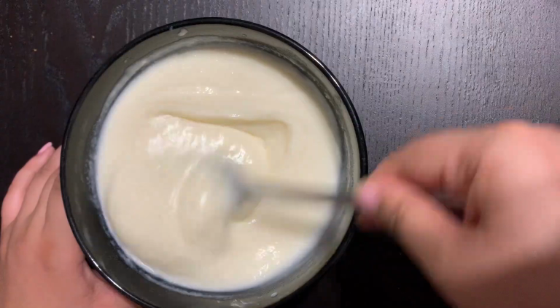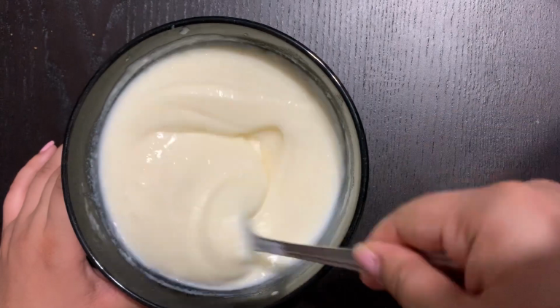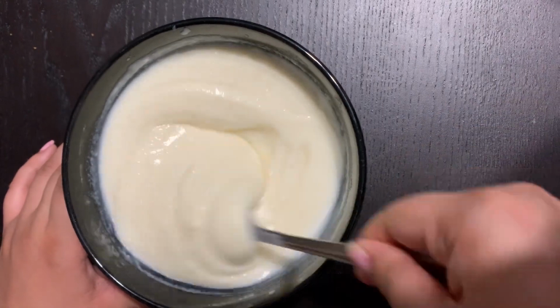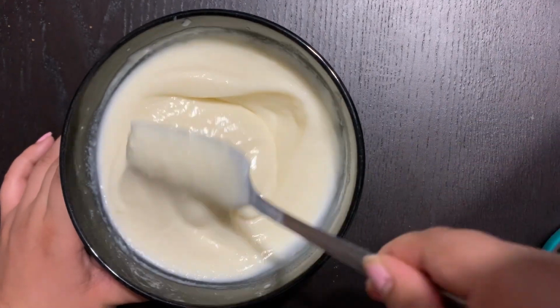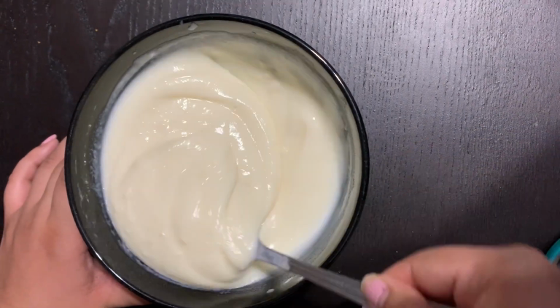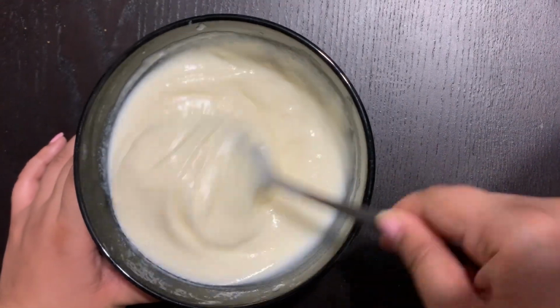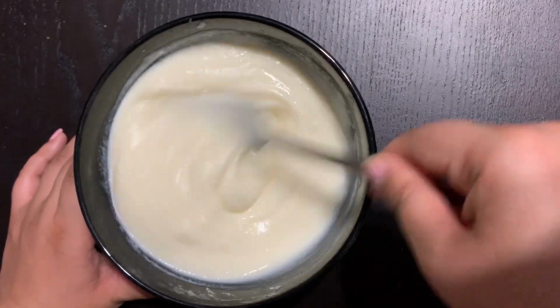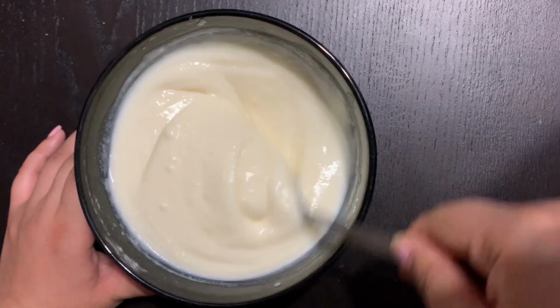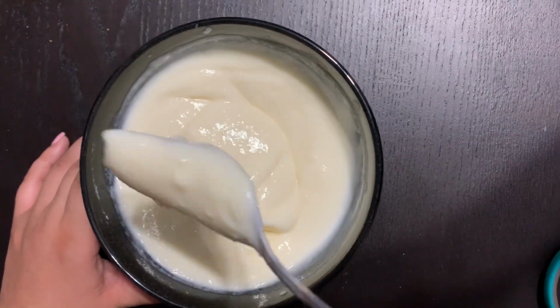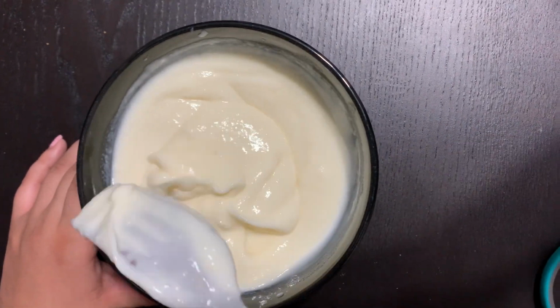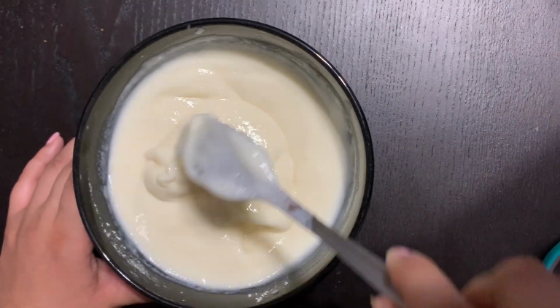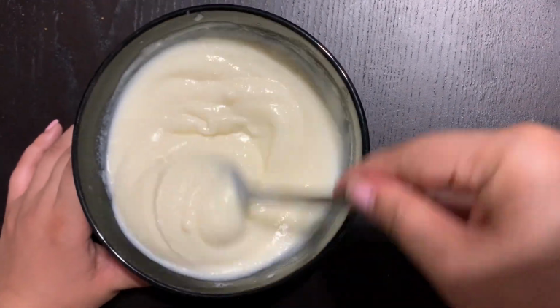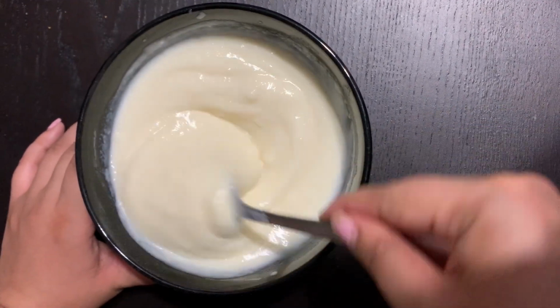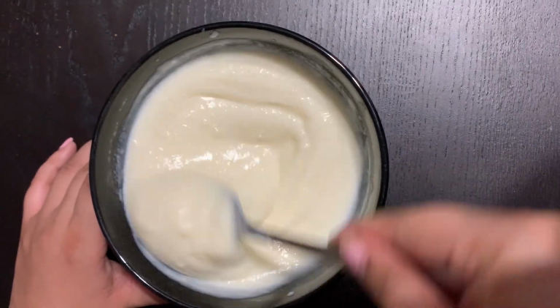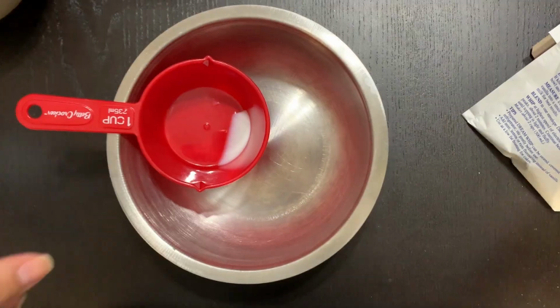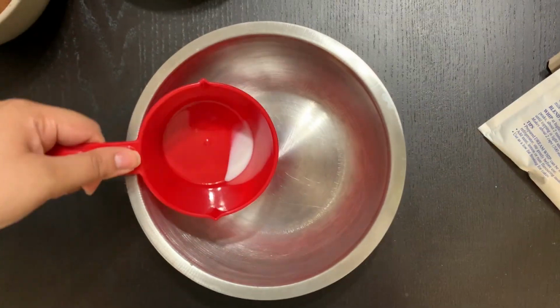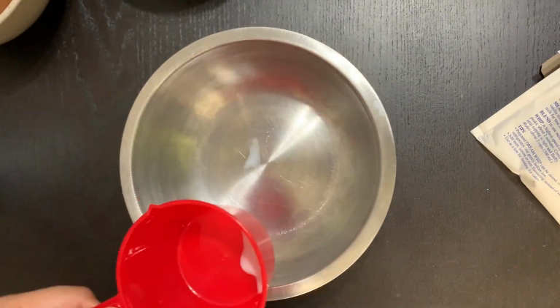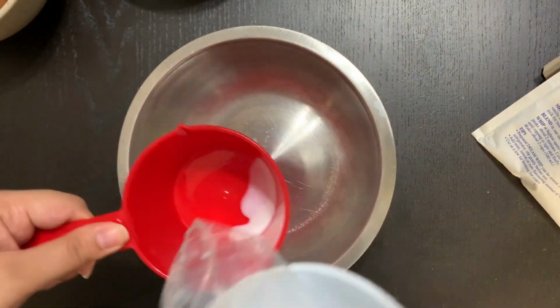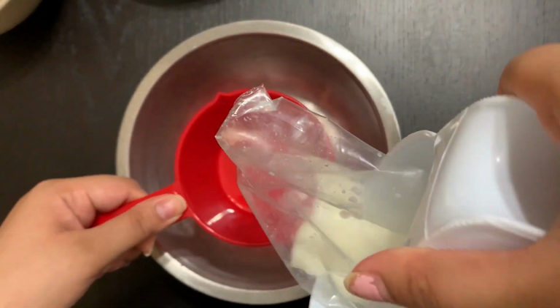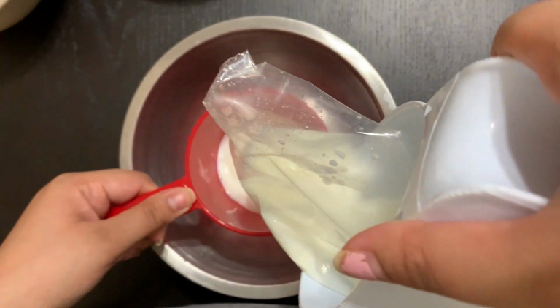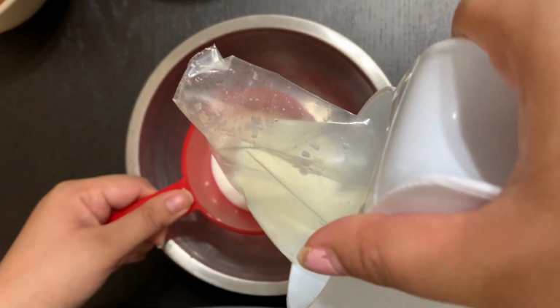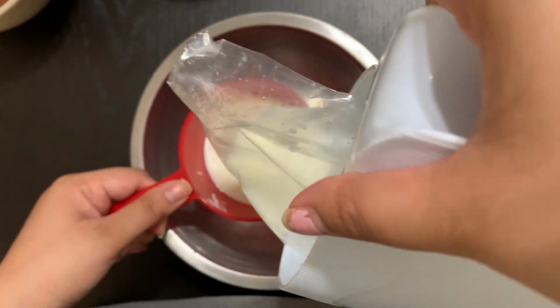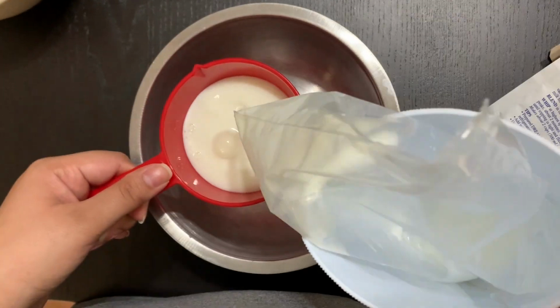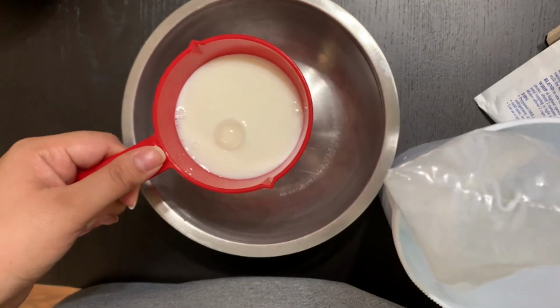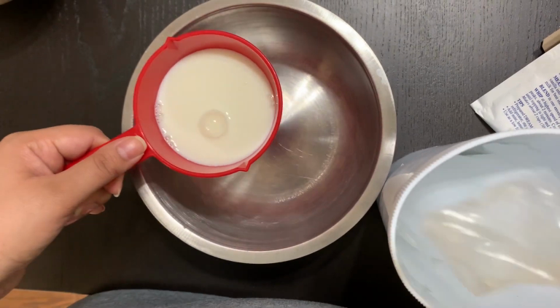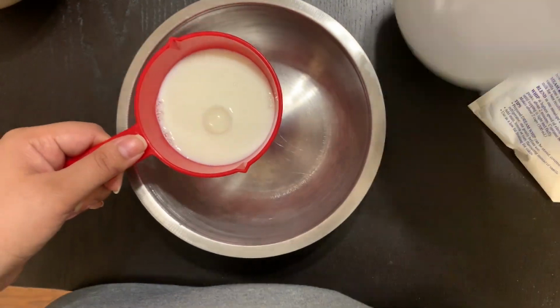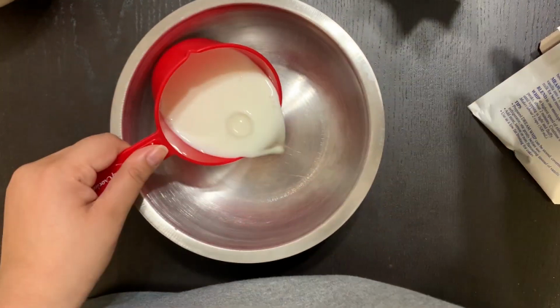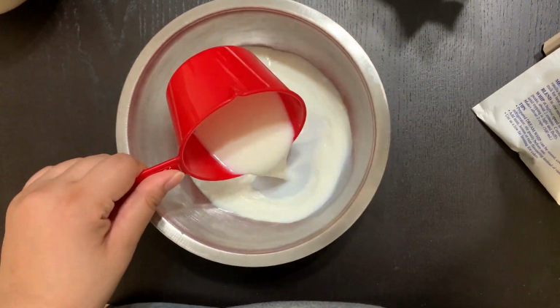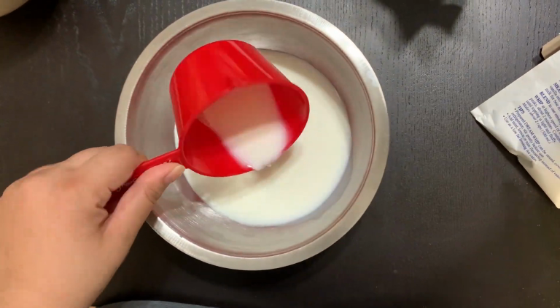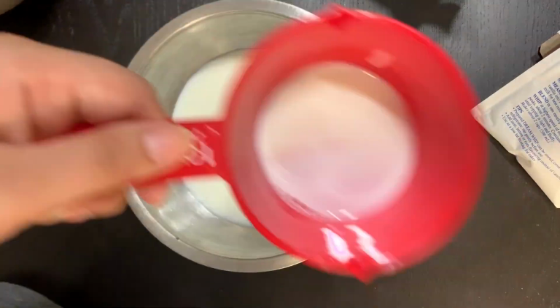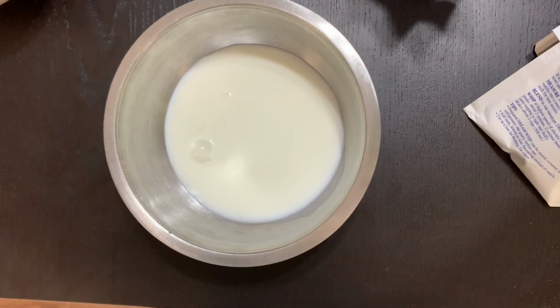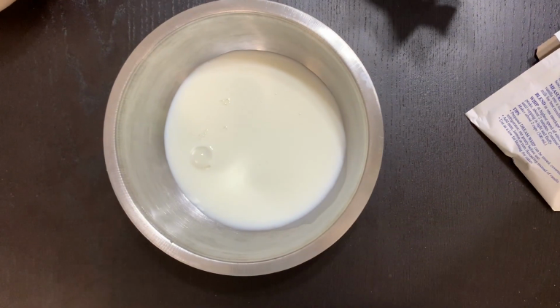Same thing for the vanilla pudding: two cups of milk and the vanilla pudding powder, and mix. A nice trick for the whipped cream is to place the bowl you're going to whip the cream in into the fridge for about five minutes first.